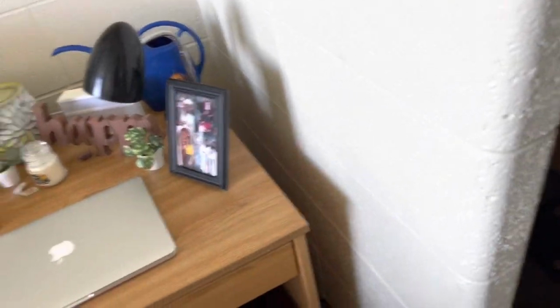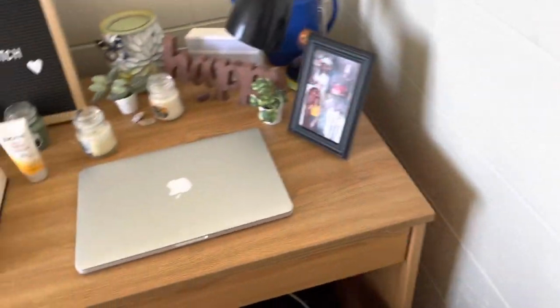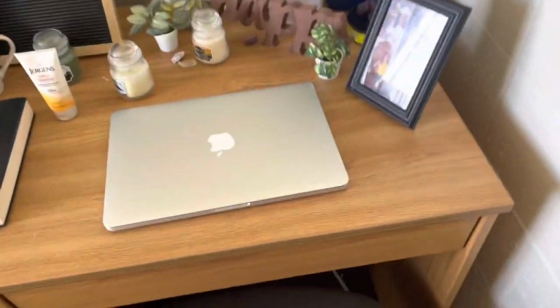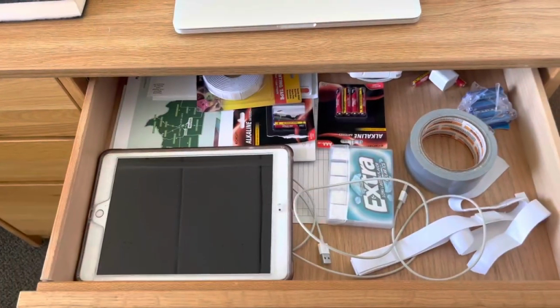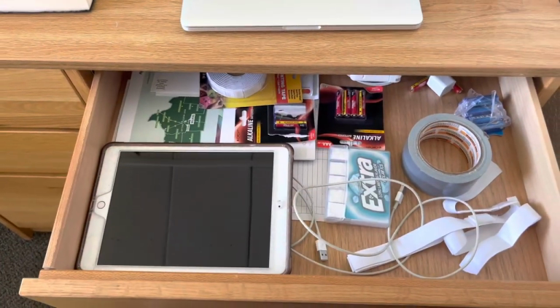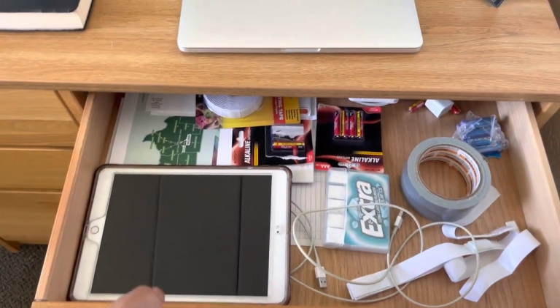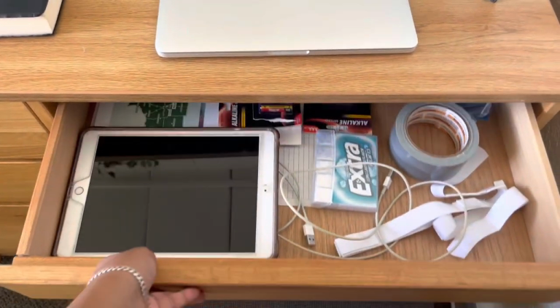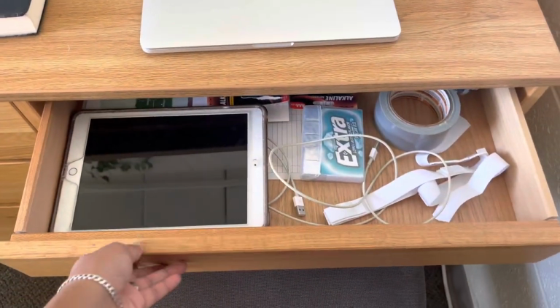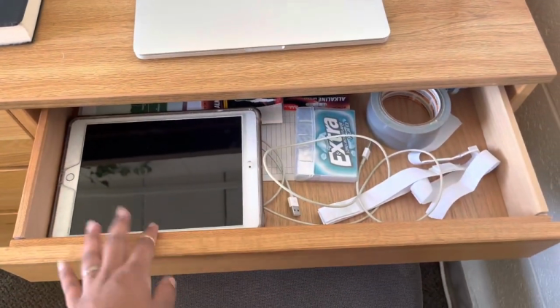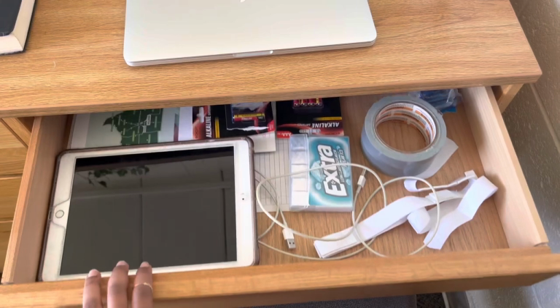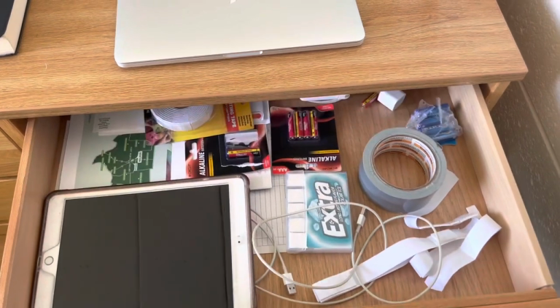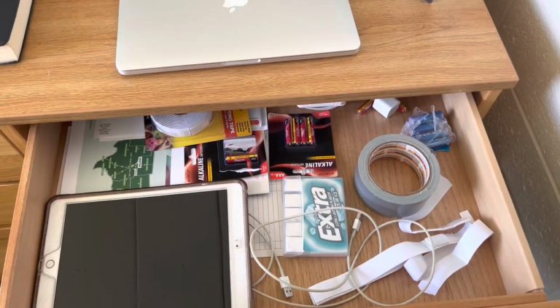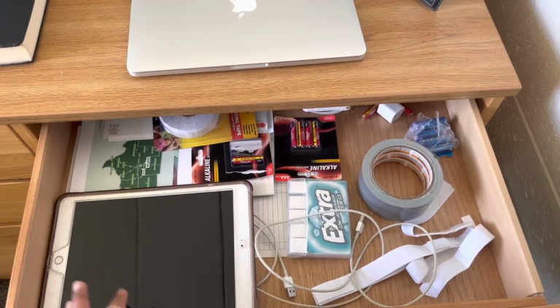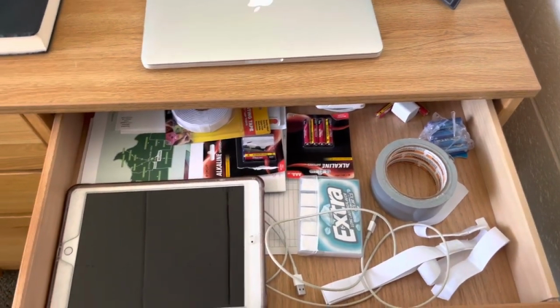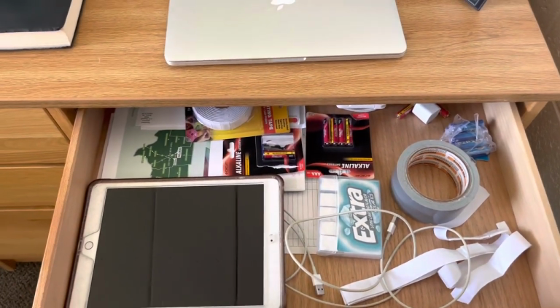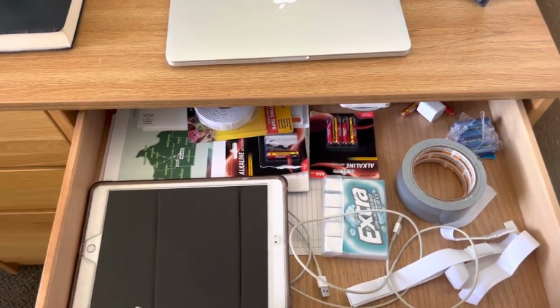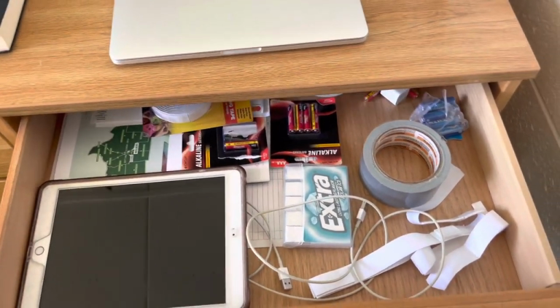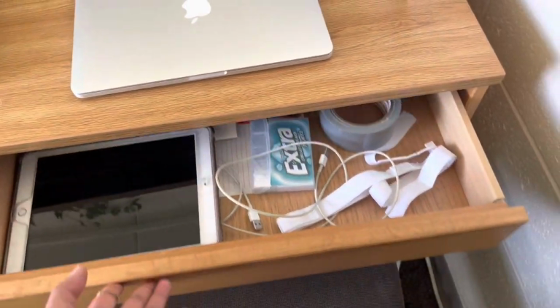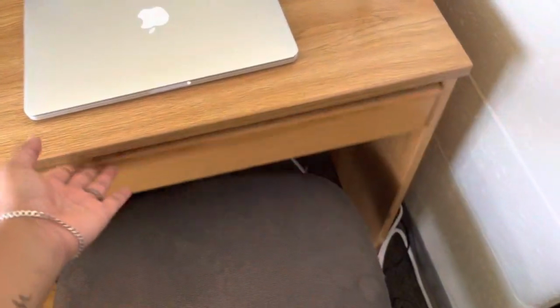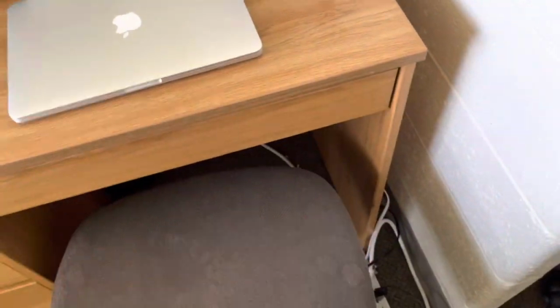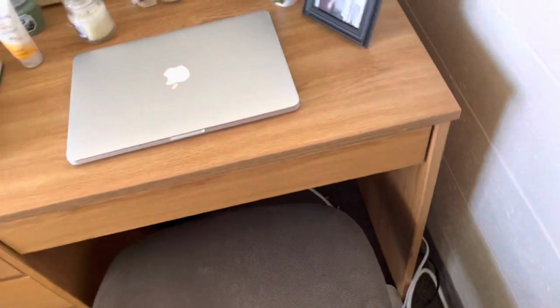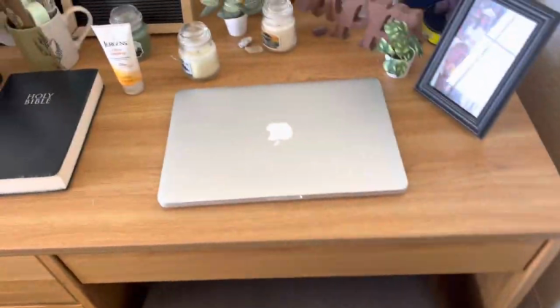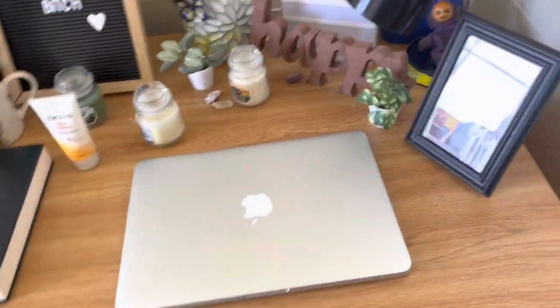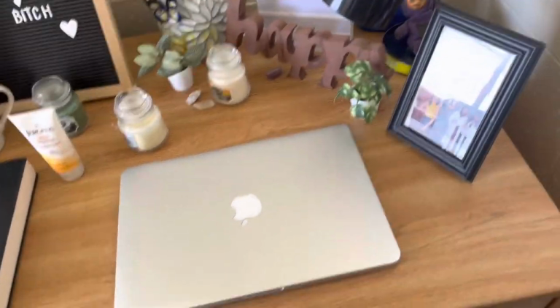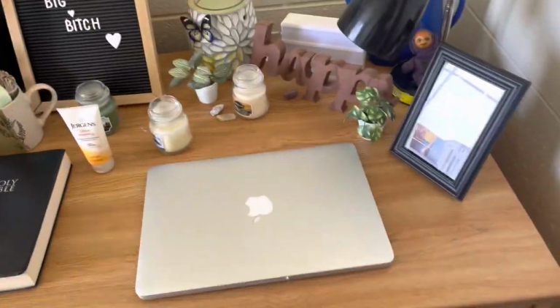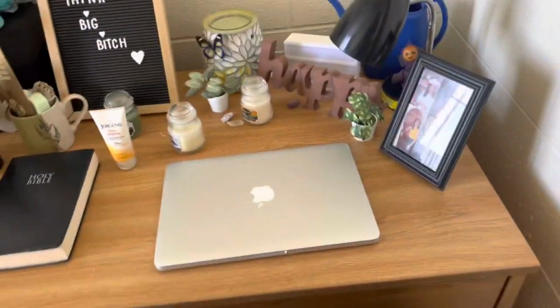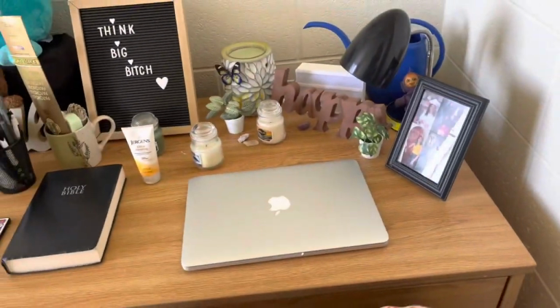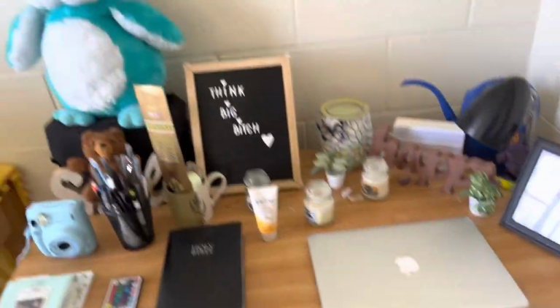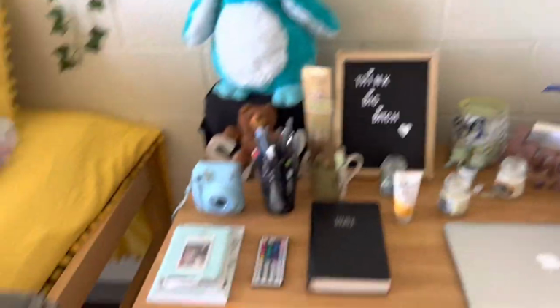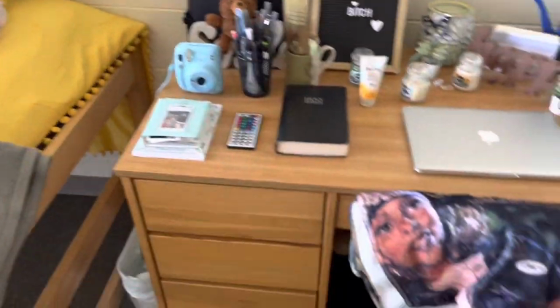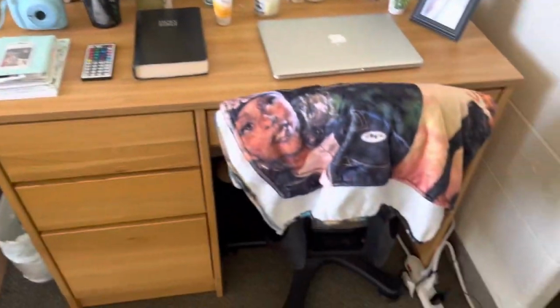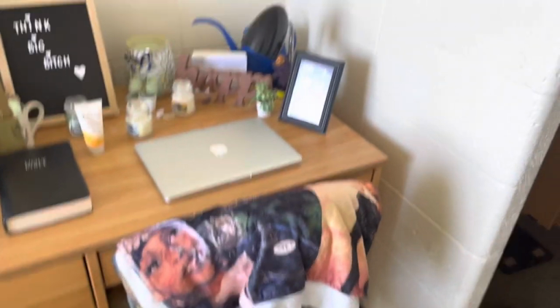In here it's just everyday stuff — I have chargers, tape, batteries, my iPad. It's just like random stuff but I'm not trying to make it a junk drawer because I have a bad habit of doing that. This is pretty much the desk area.